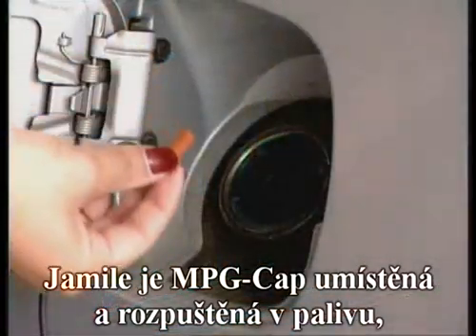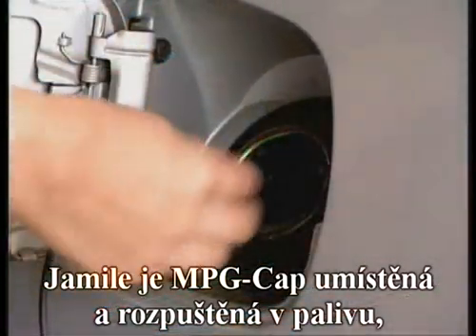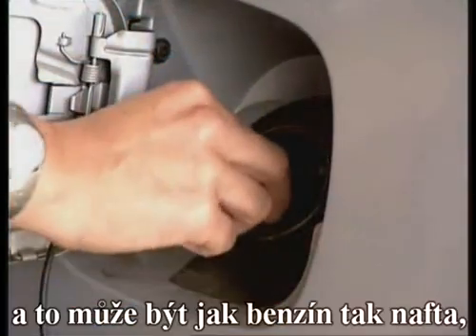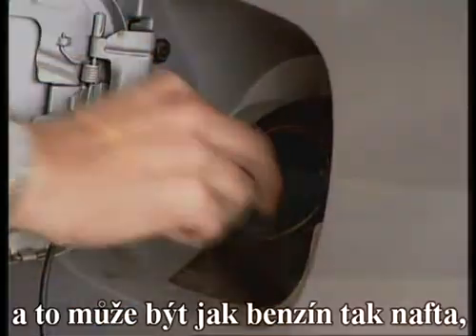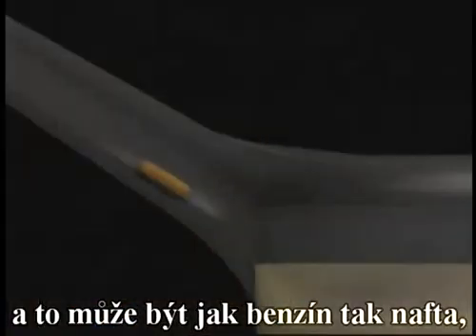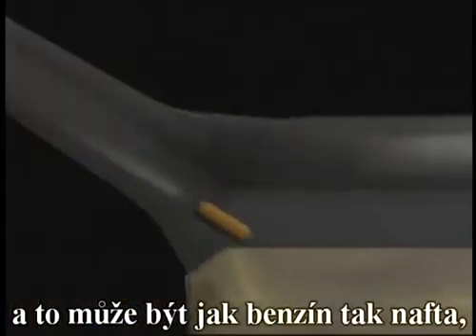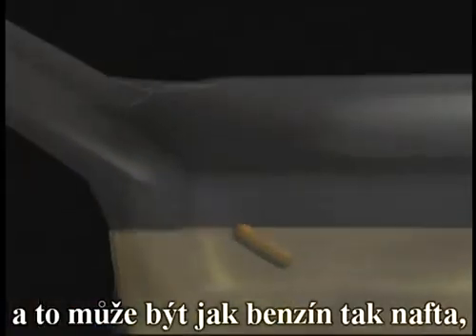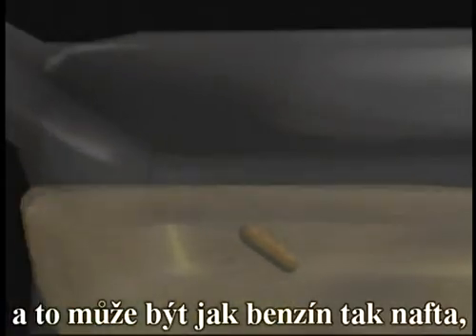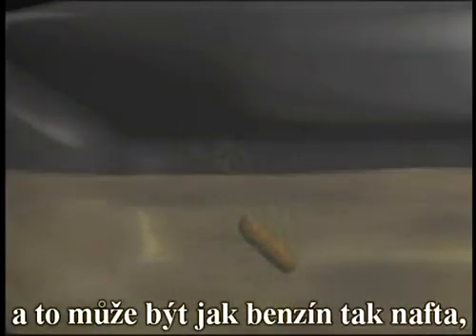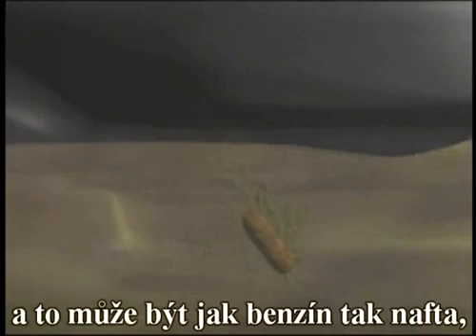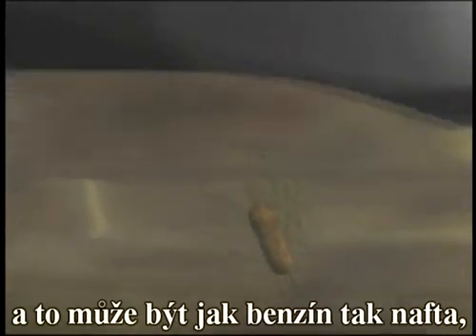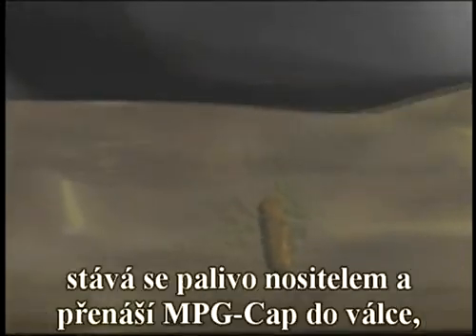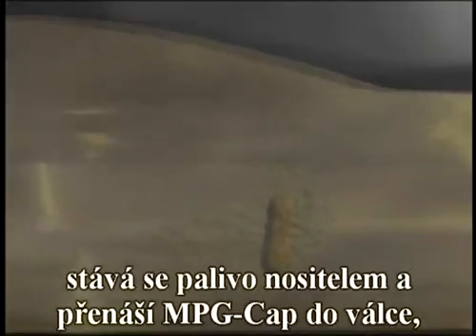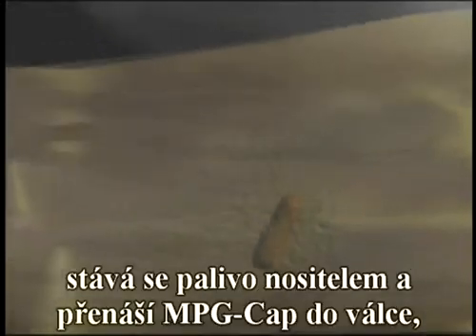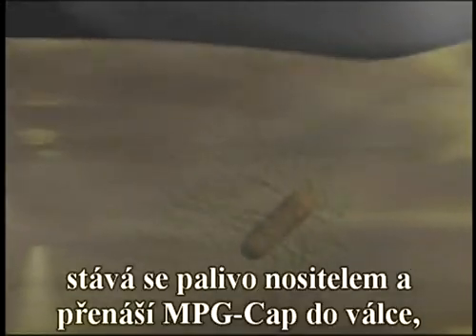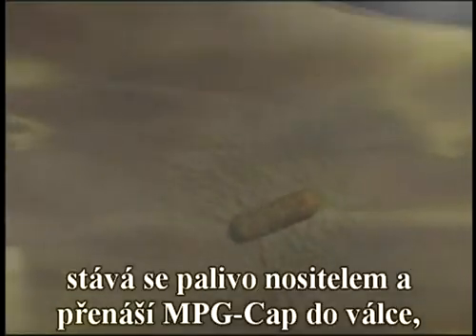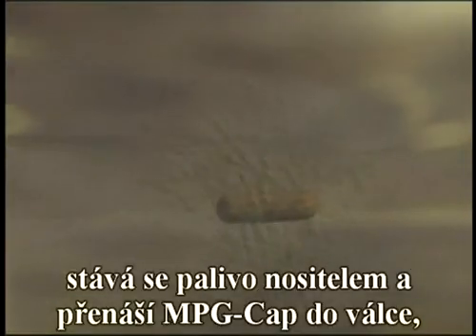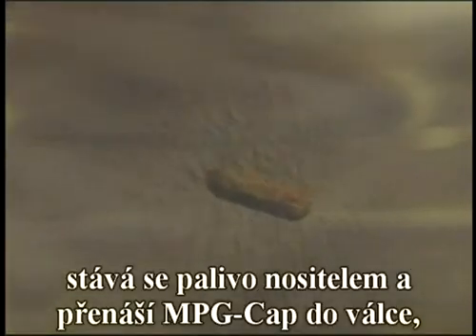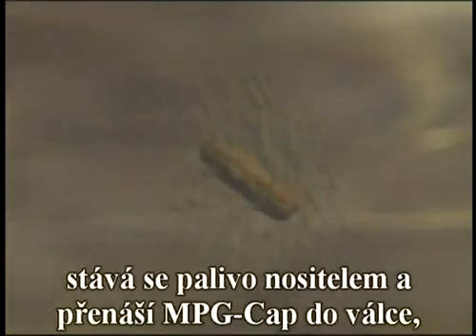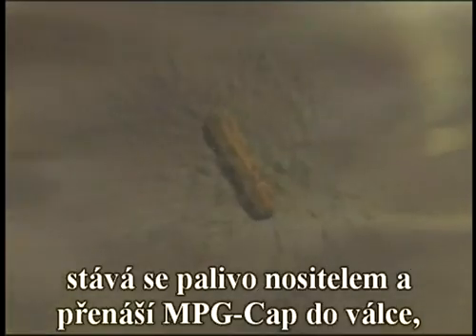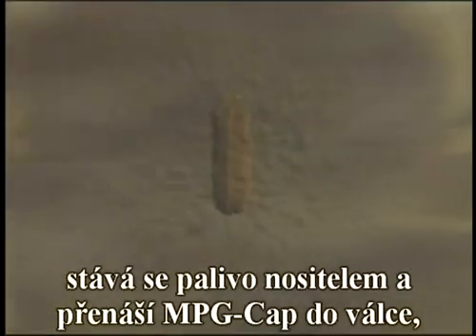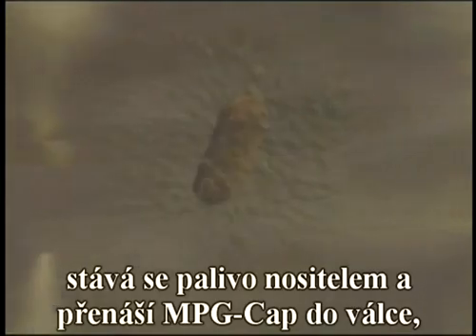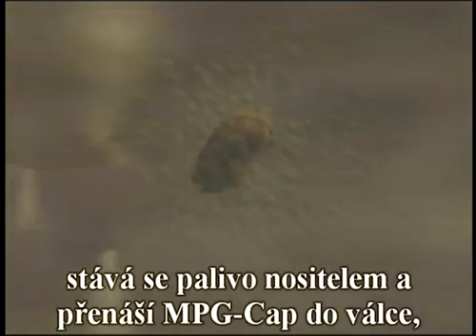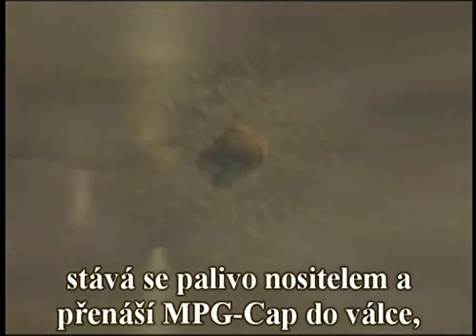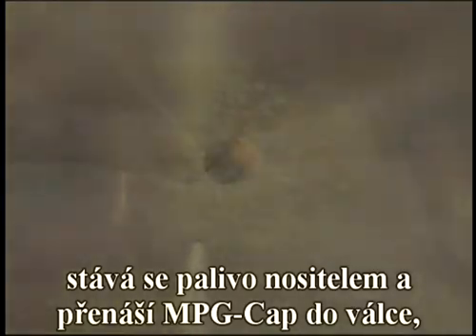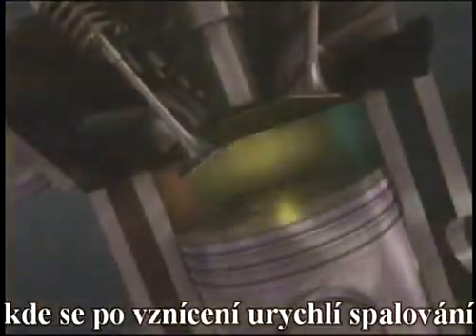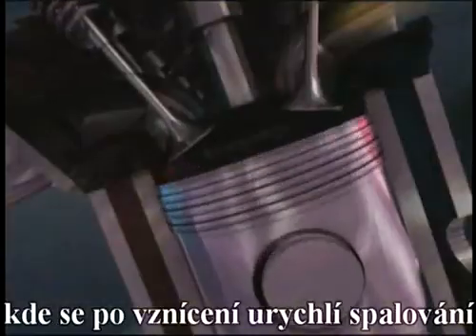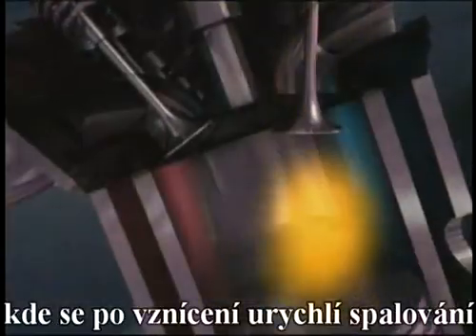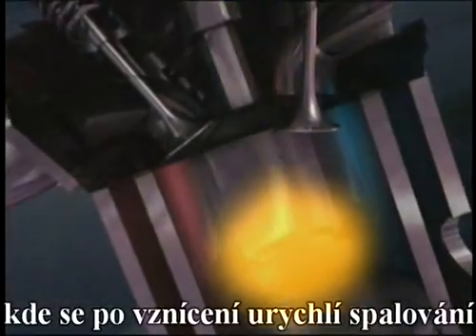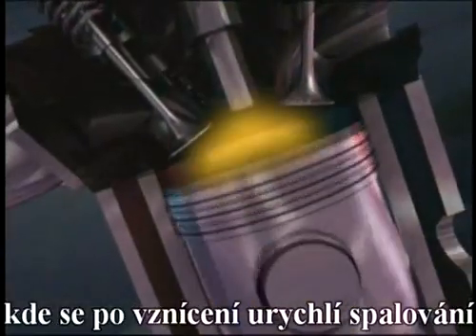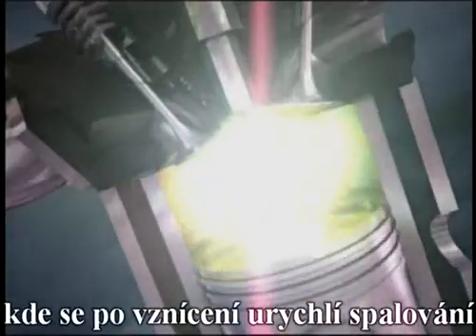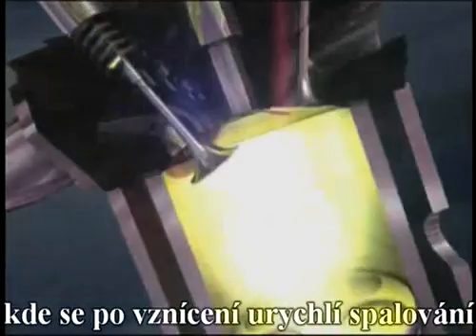Now, once the MPG cap is placed into the fuel — whether it be gasoline or diesel — and dispersed in the fuel, the fuel becomes a carrier and takes the MPG cap, which is a catalyst, into the combustion chamber.